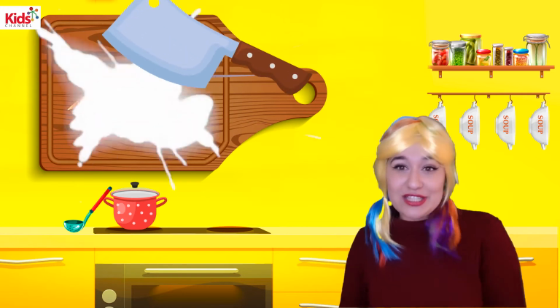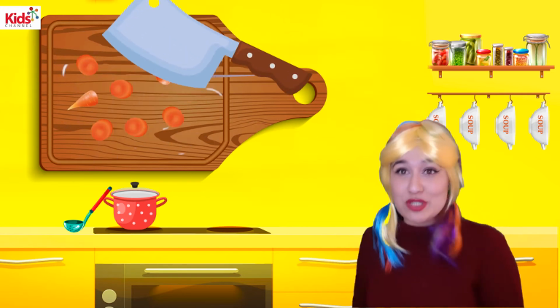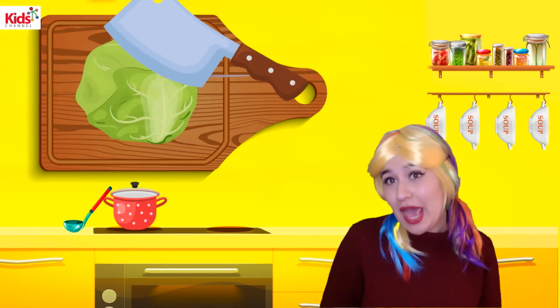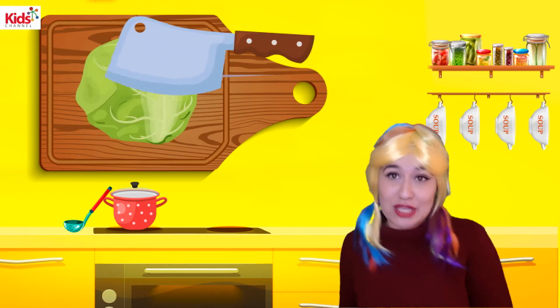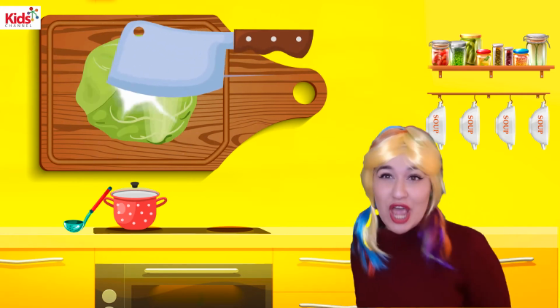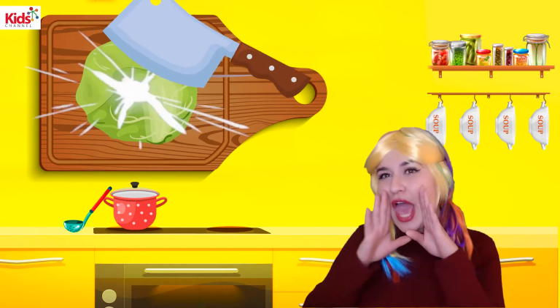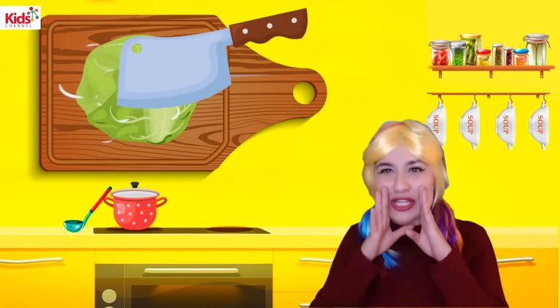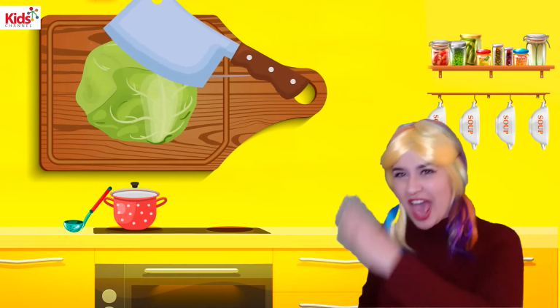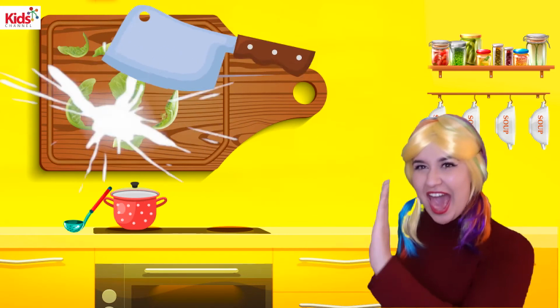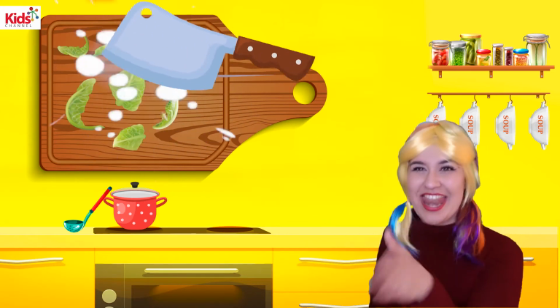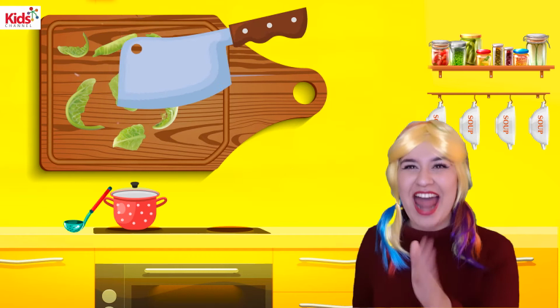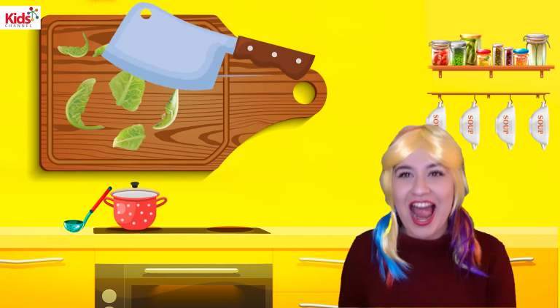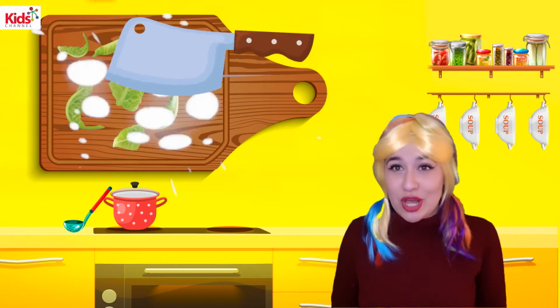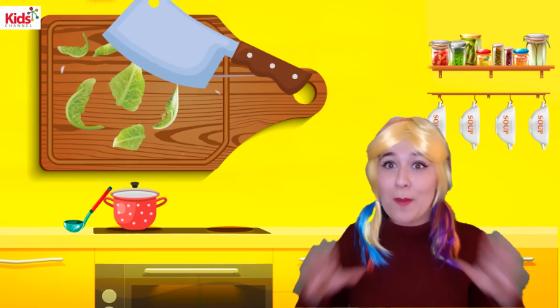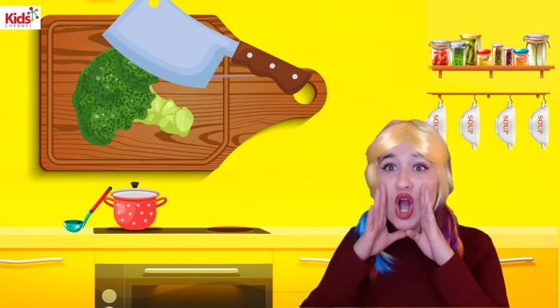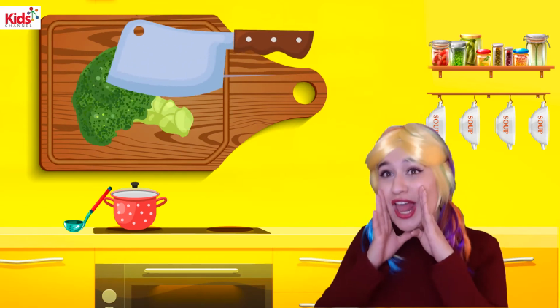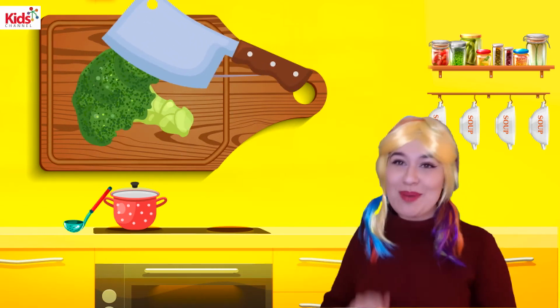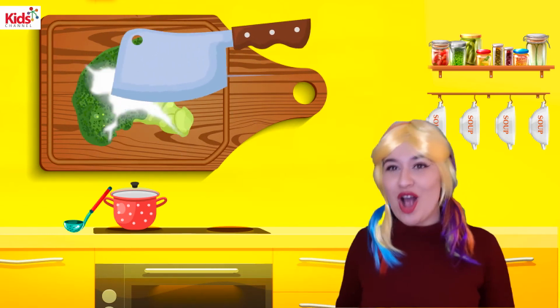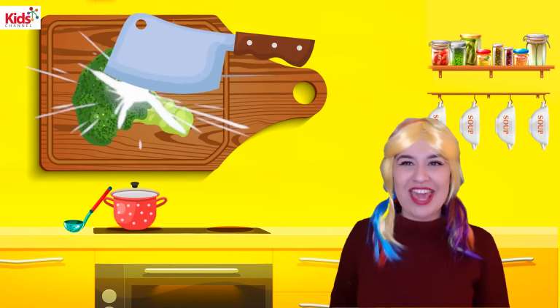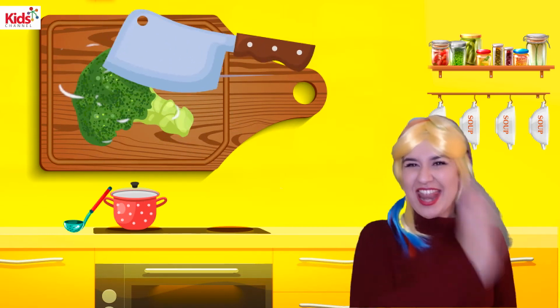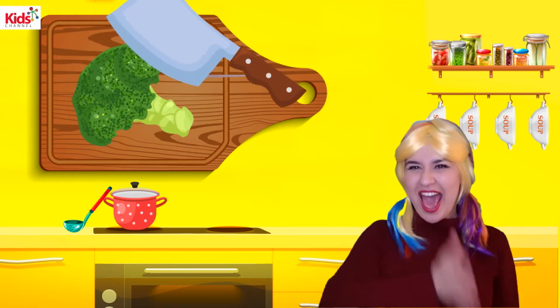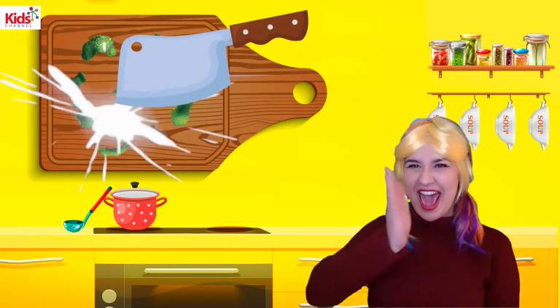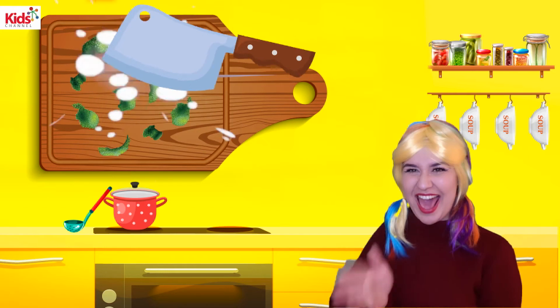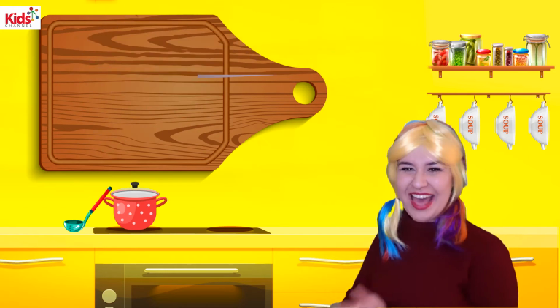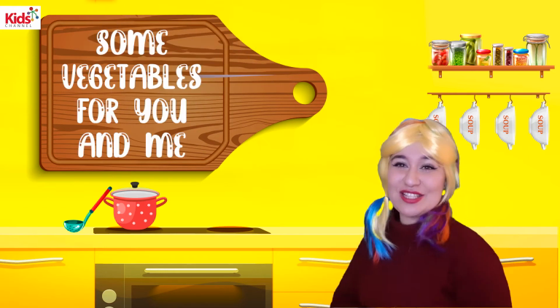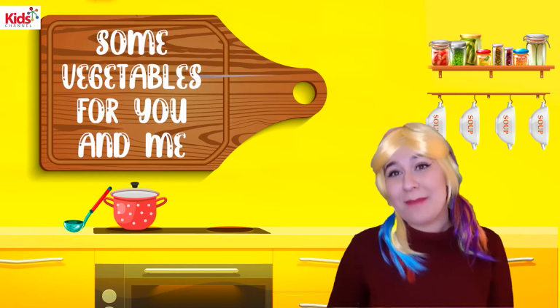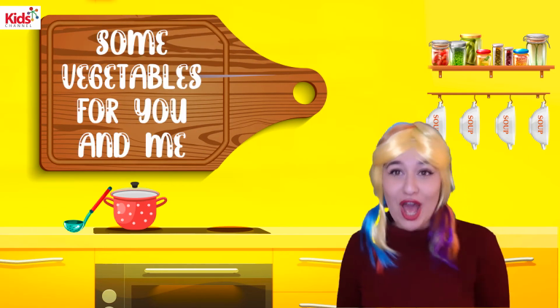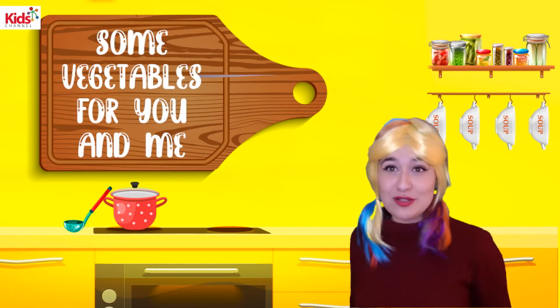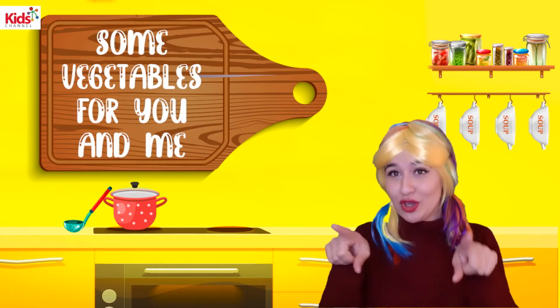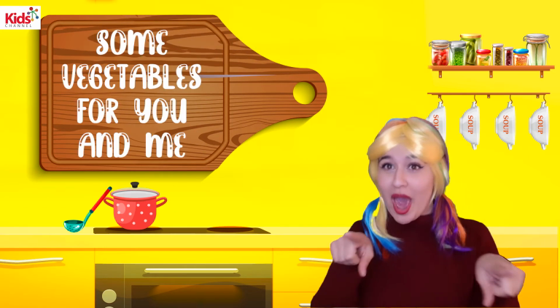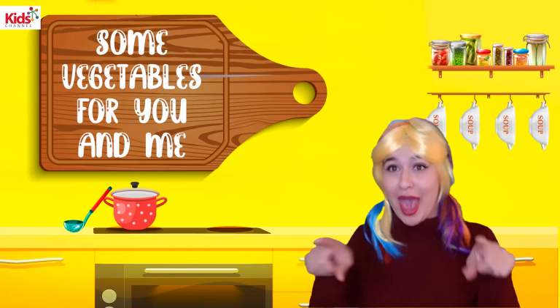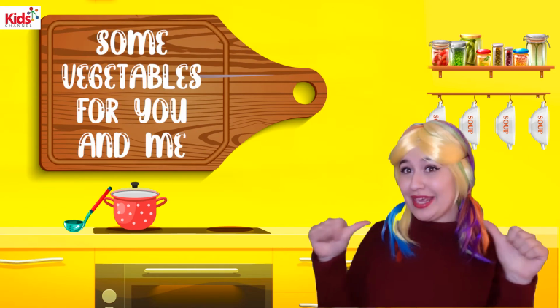Let's chop some cabbage. Cabbage. Let's chop some broccoli. Broccoli. Some vegetables for you and me.